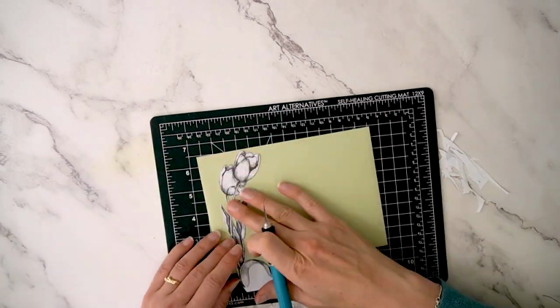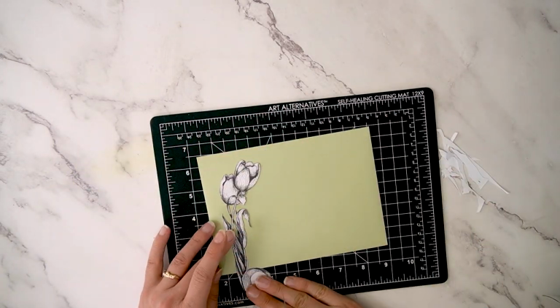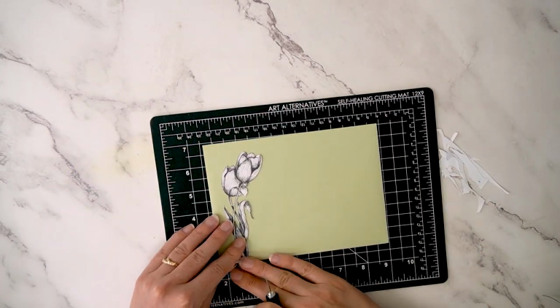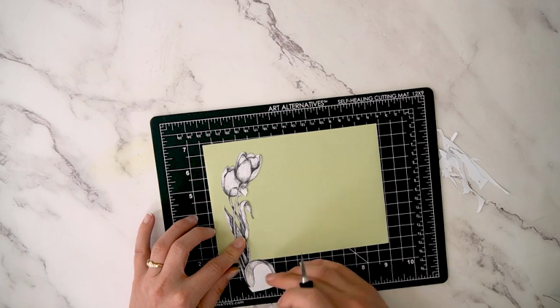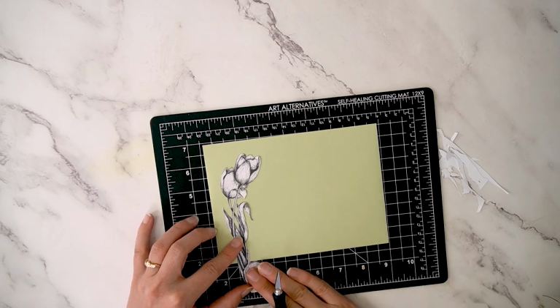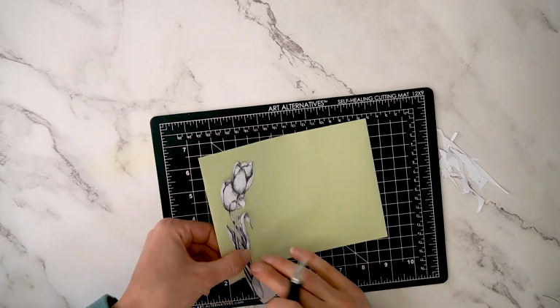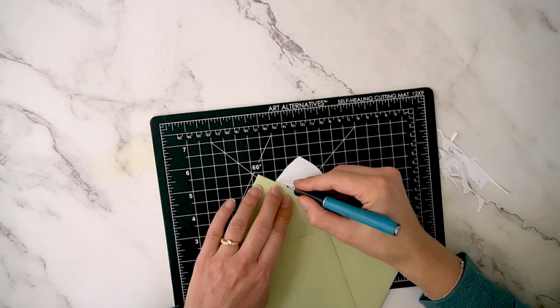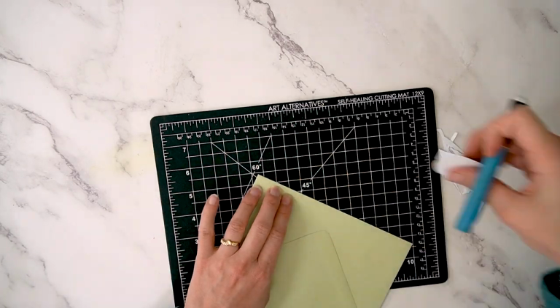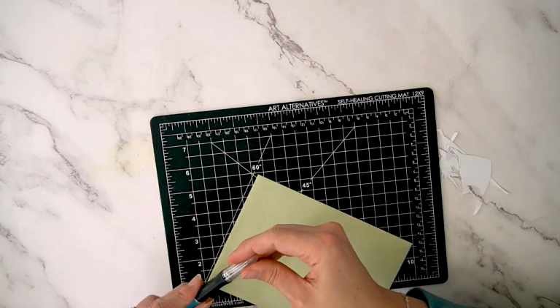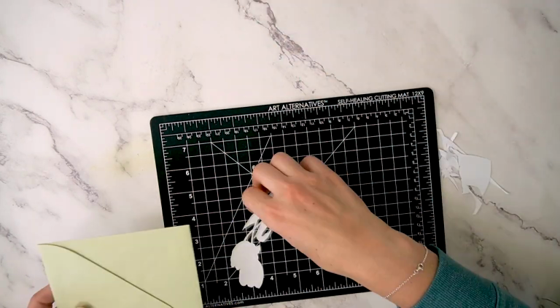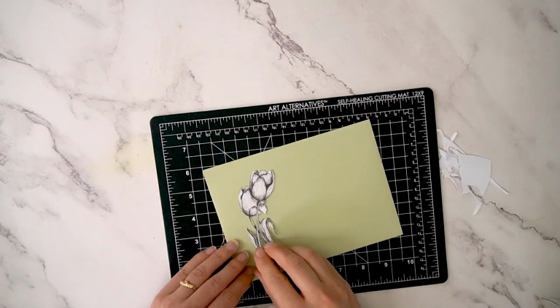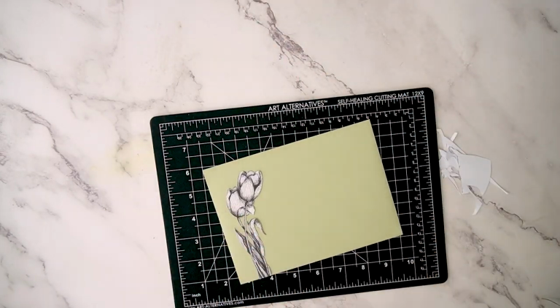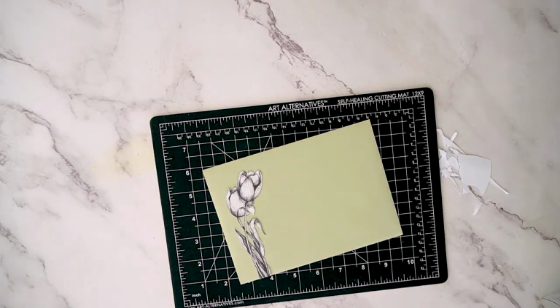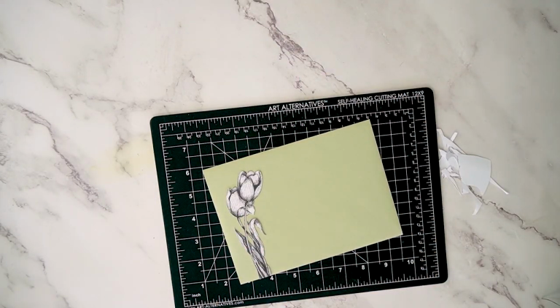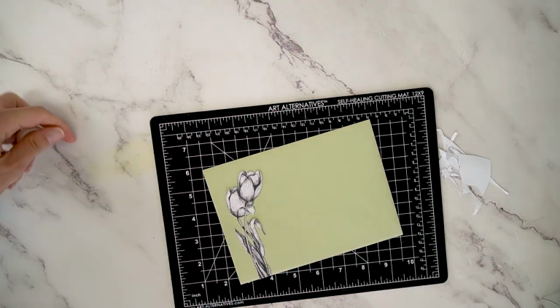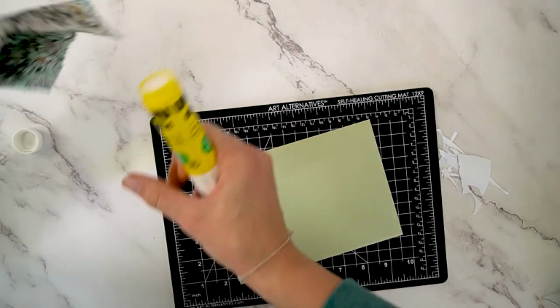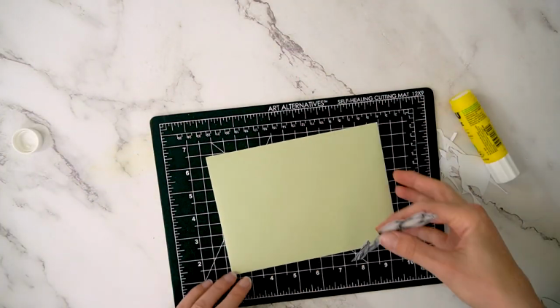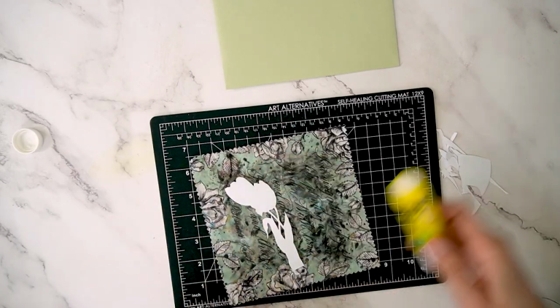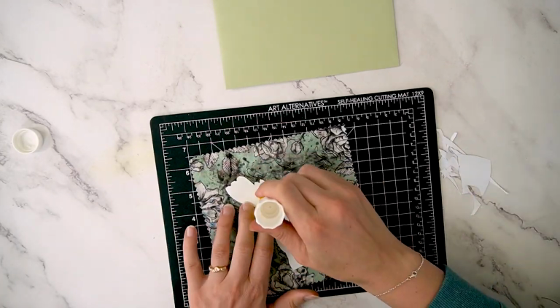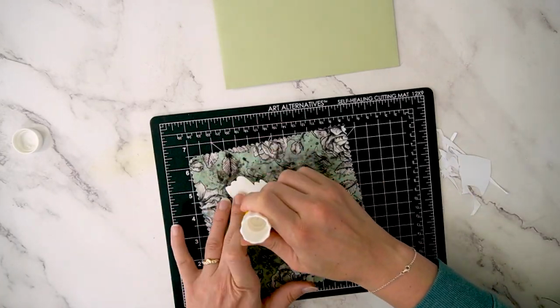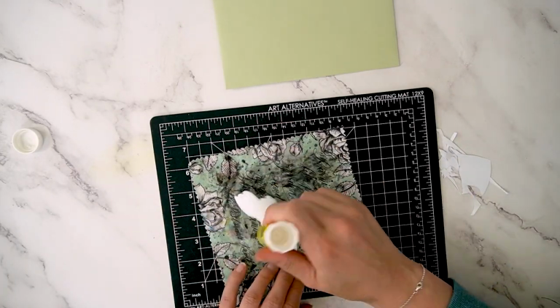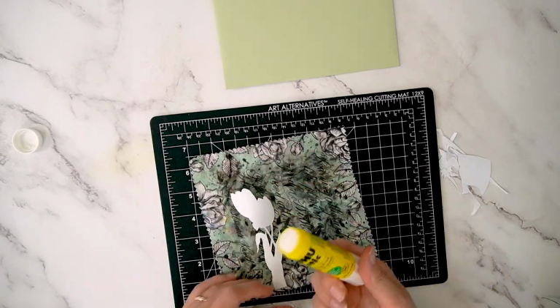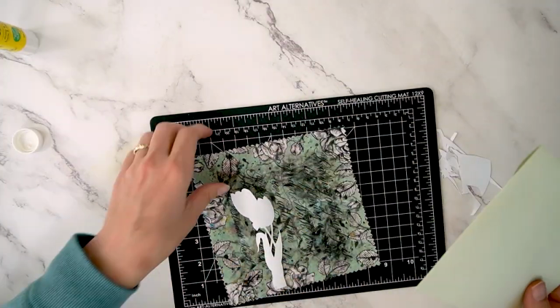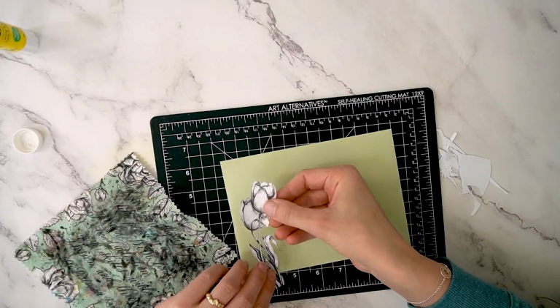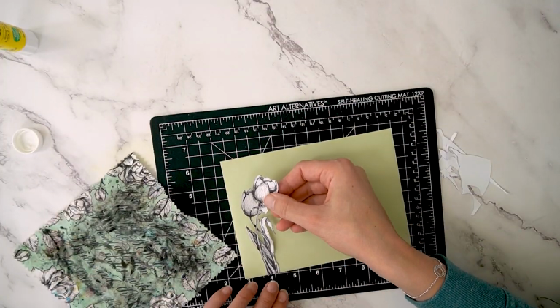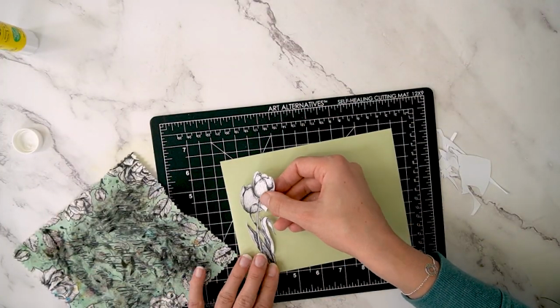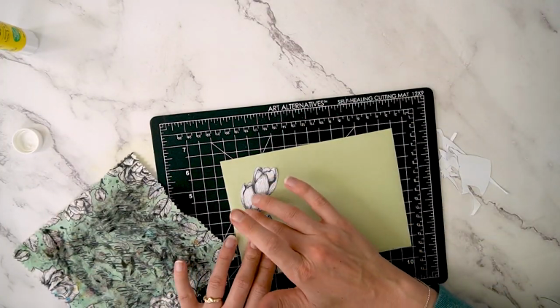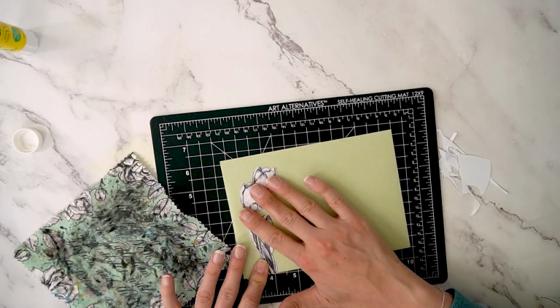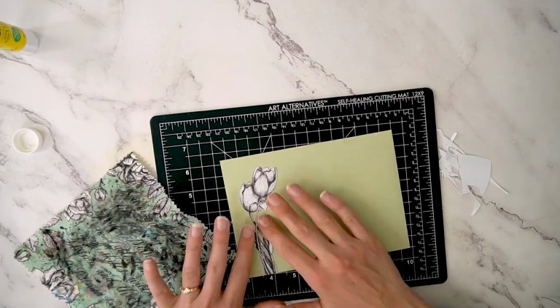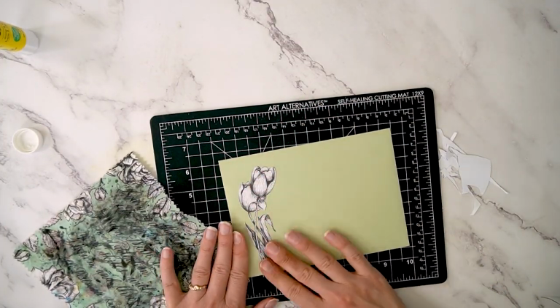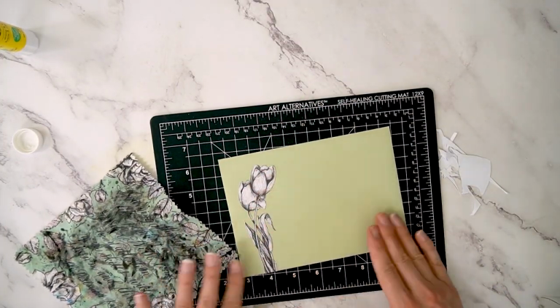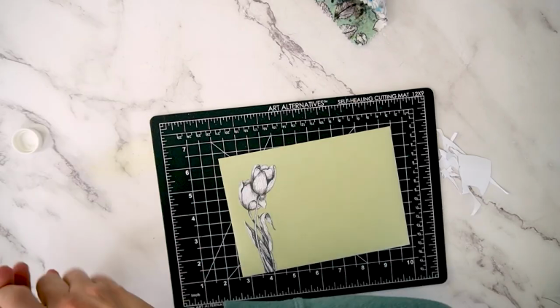I got those cut out, positioned them on the envelope, and then I am using a glue stick and just really smoothing those down so they don't catch on a postal machine.